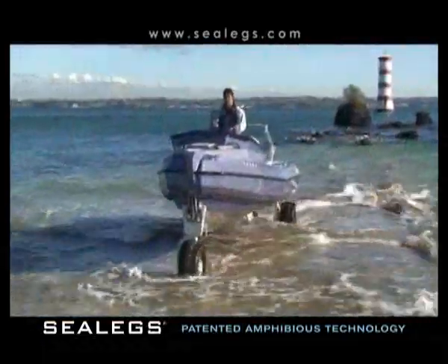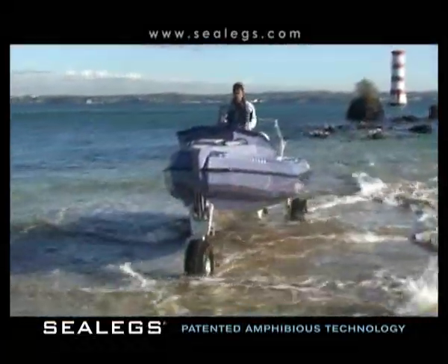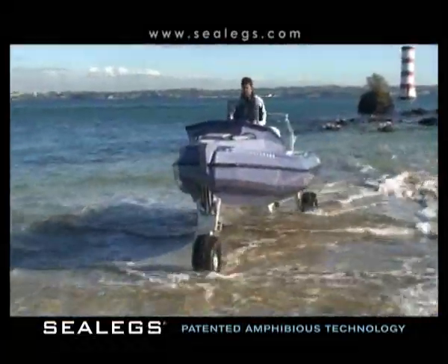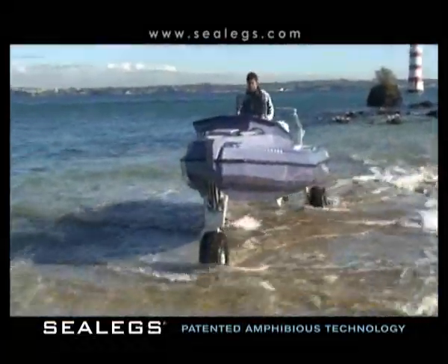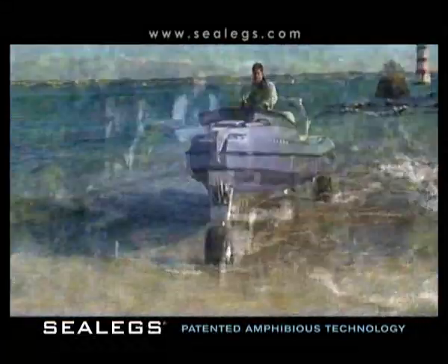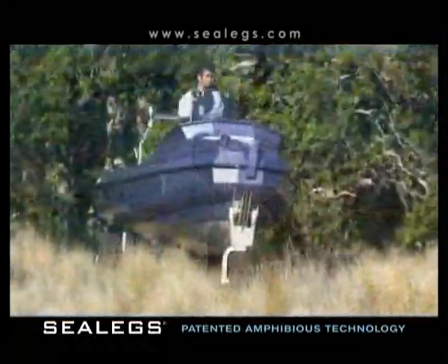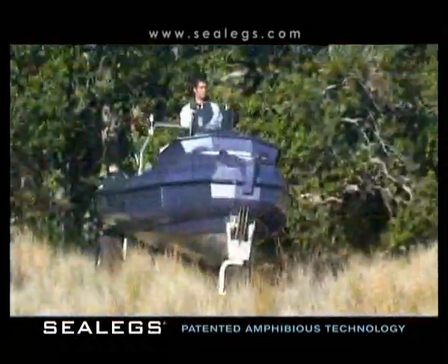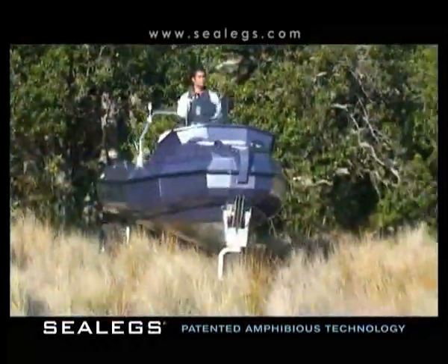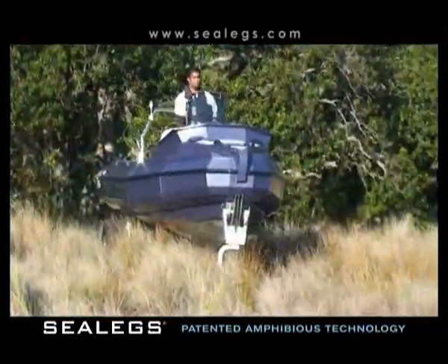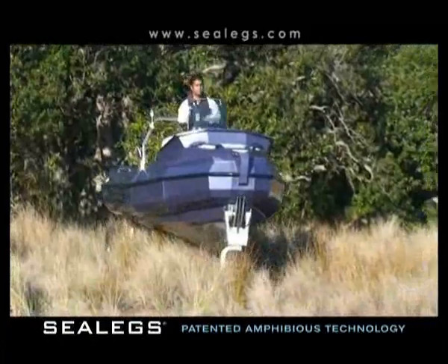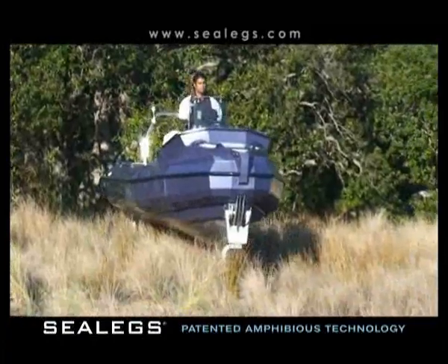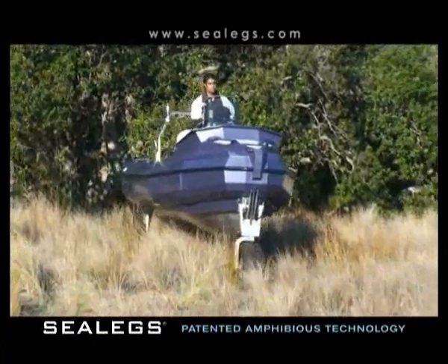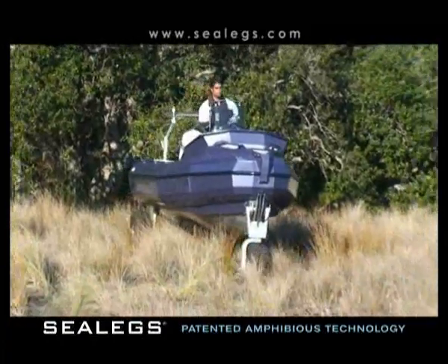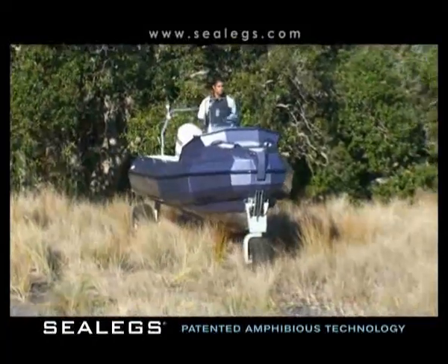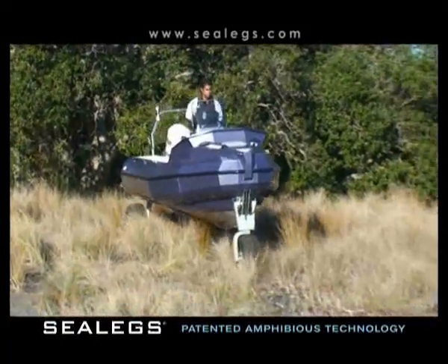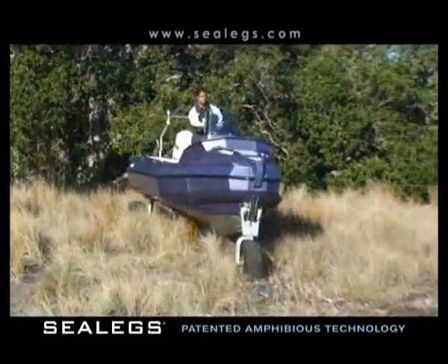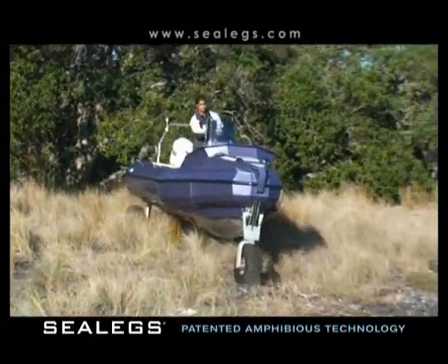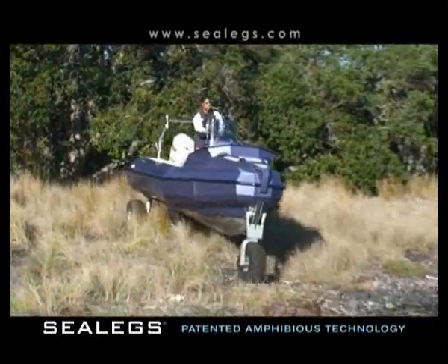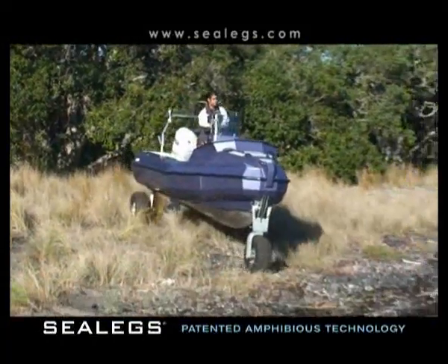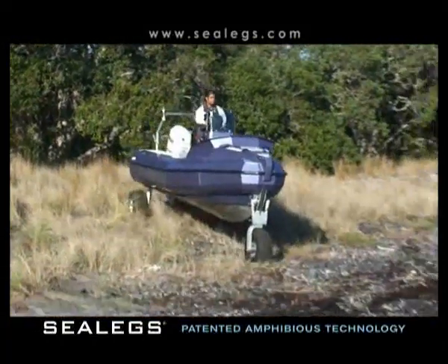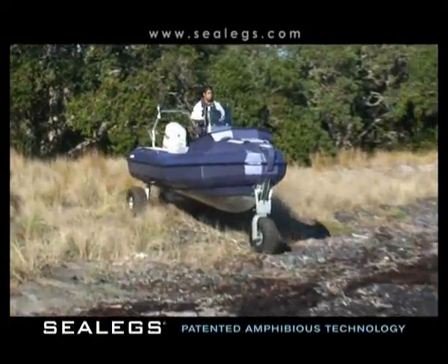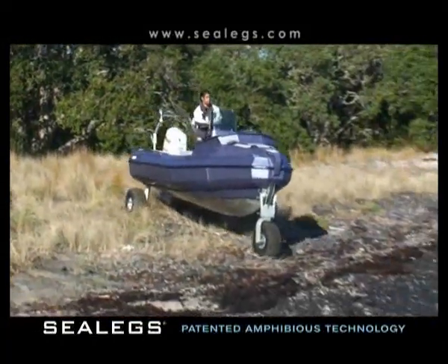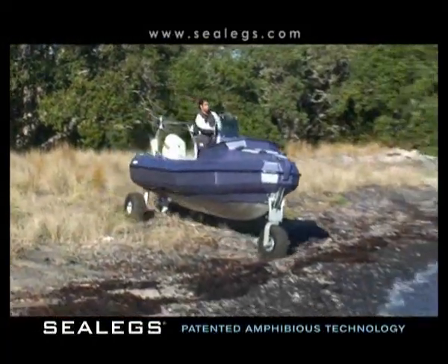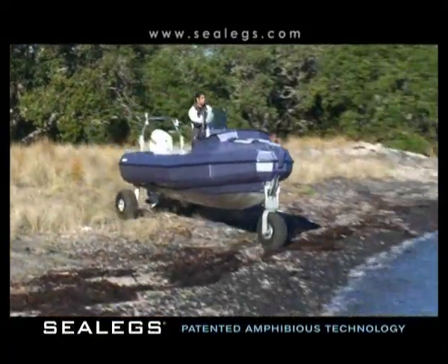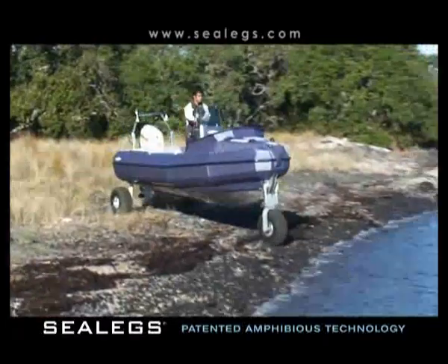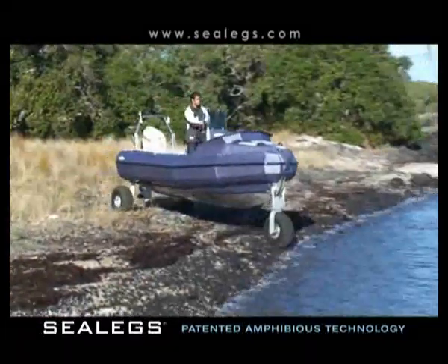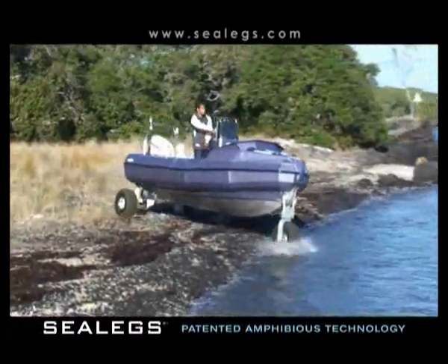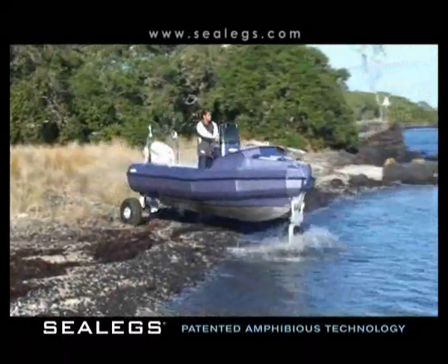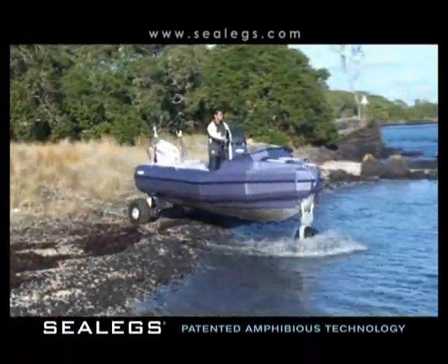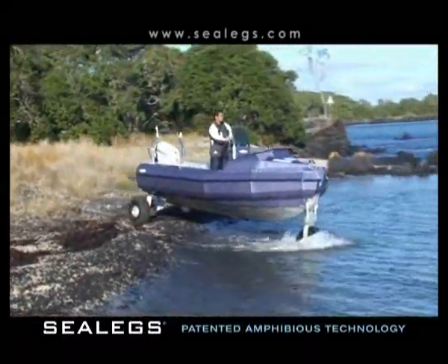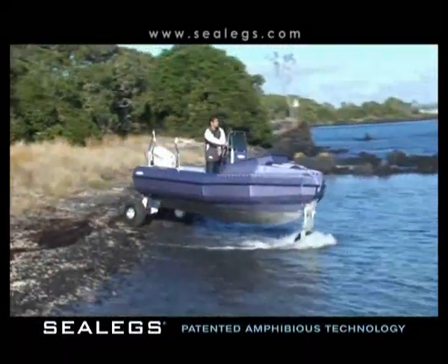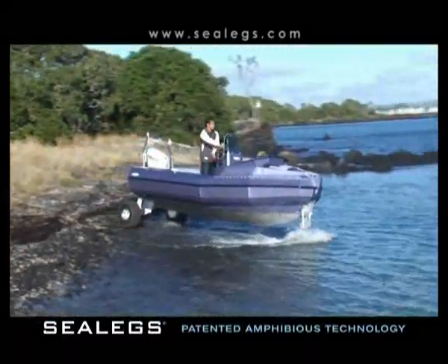Sealegs Amphibious Boats are designed and built in New Zealand, the world leader in amphibious boat technology. Sealegs are creating a boating revolution.